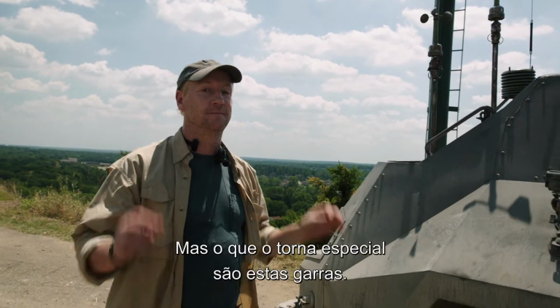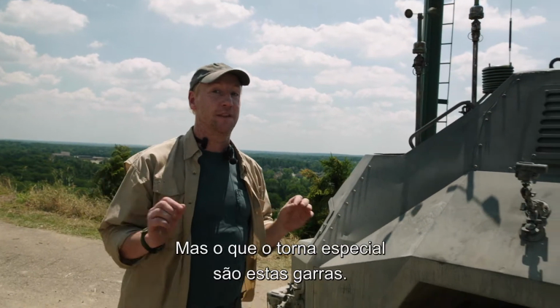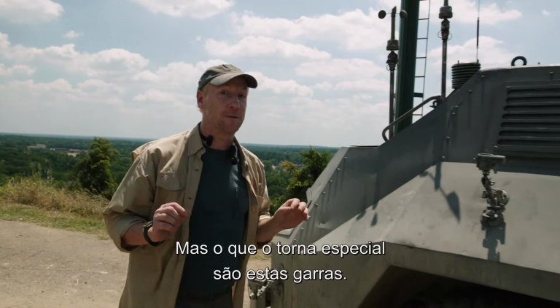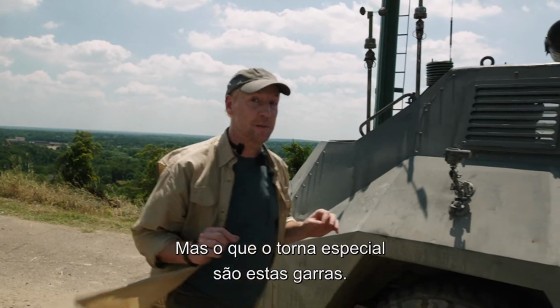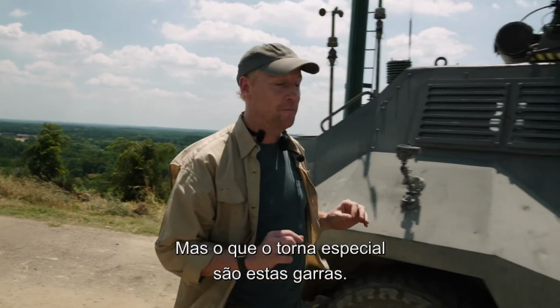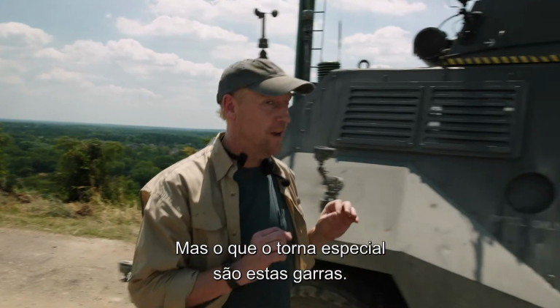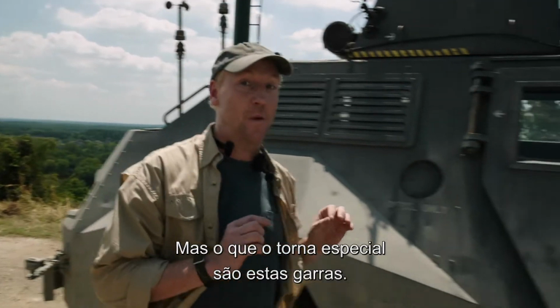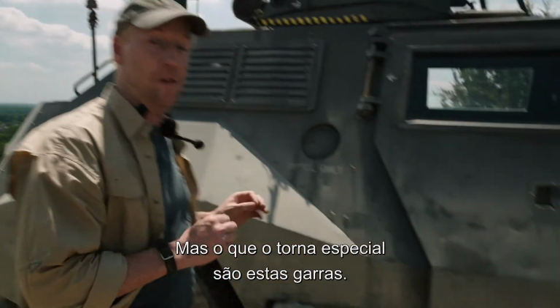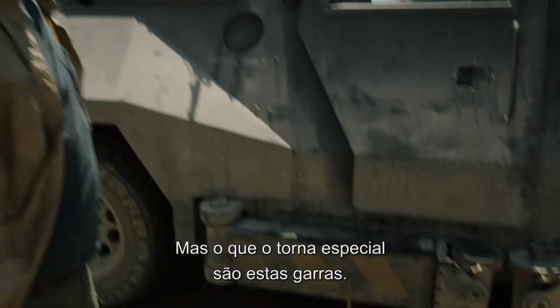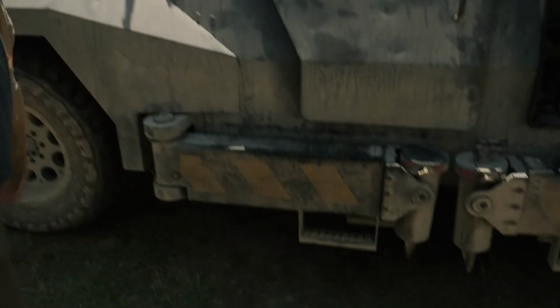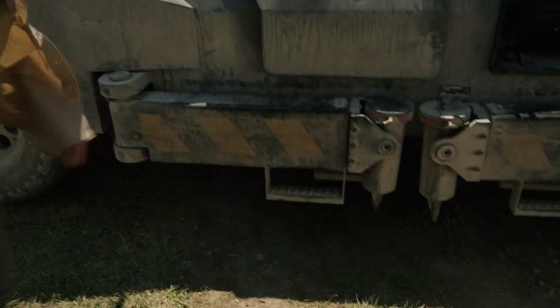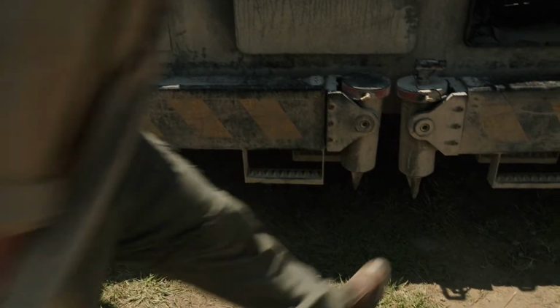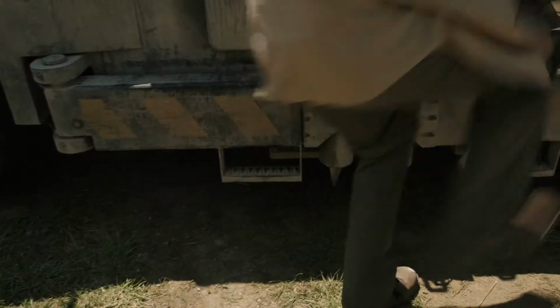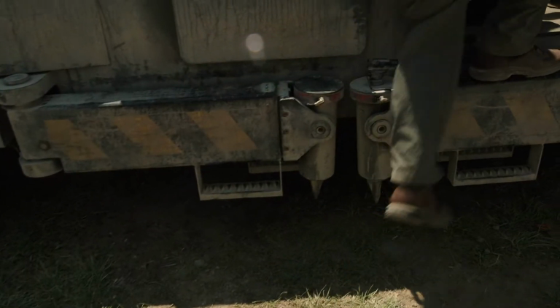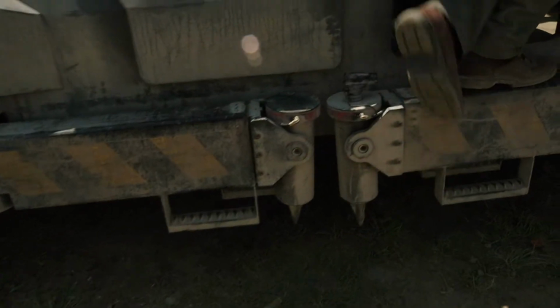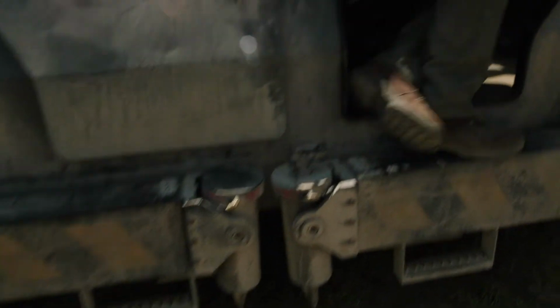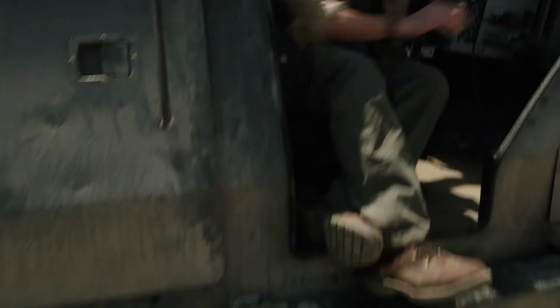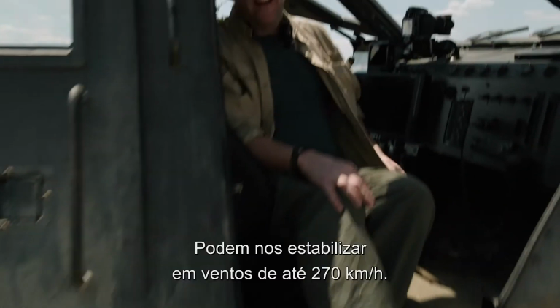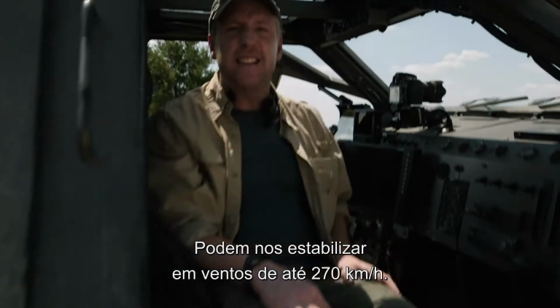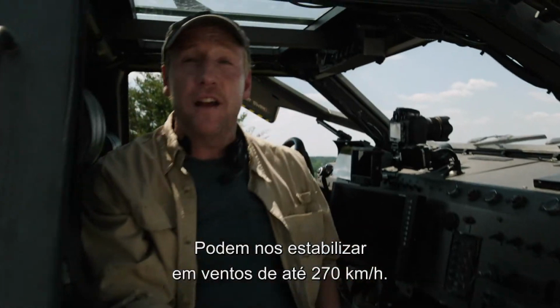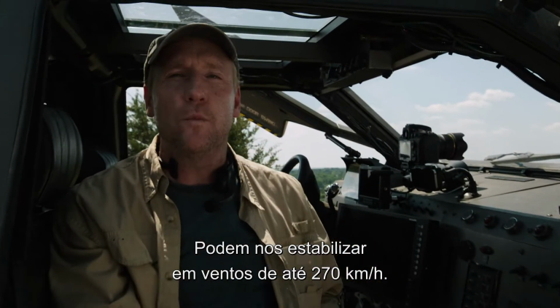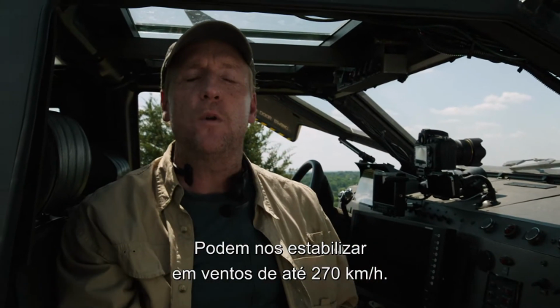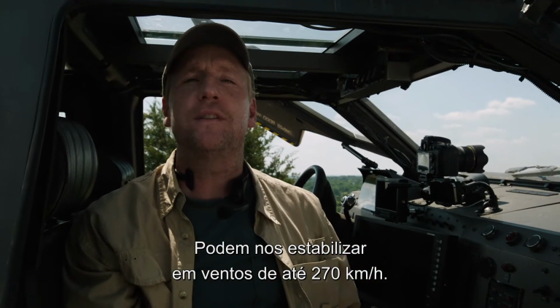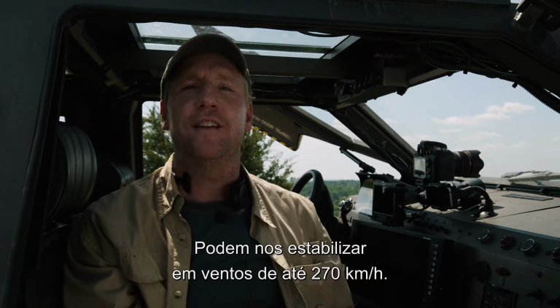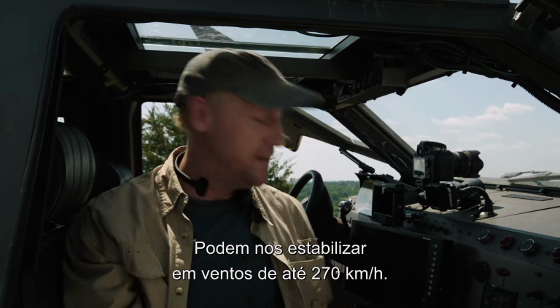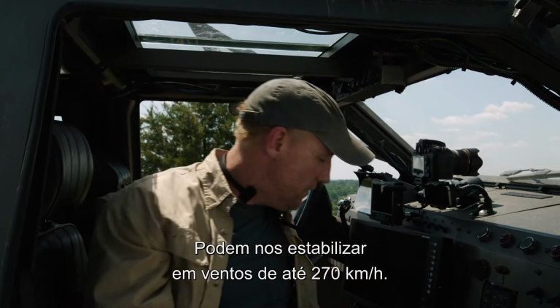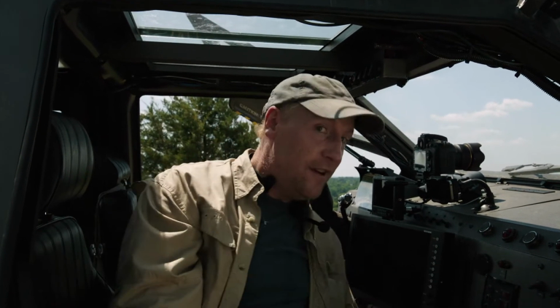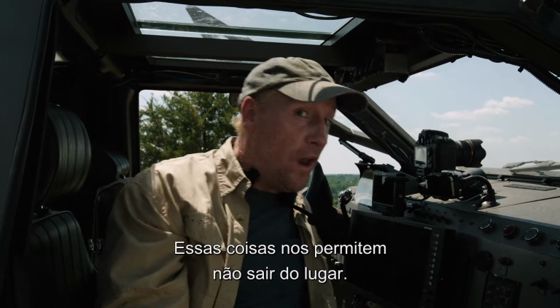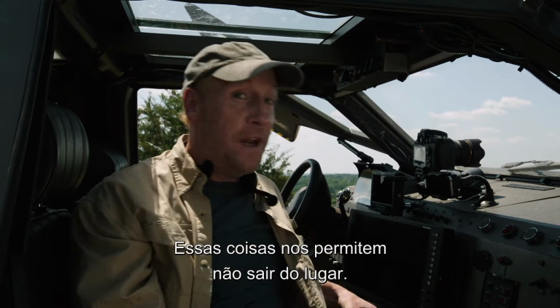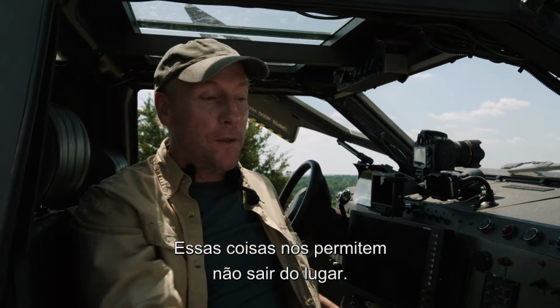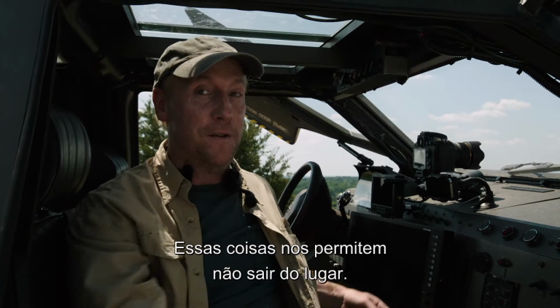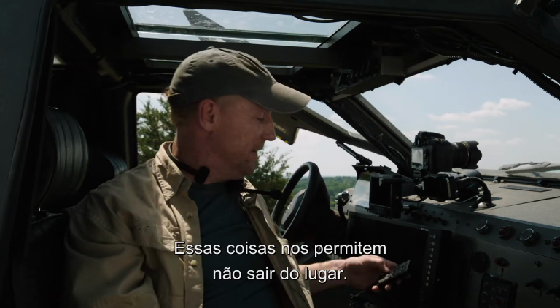But the thing that makes her really special are these grappling claws. They can stabilize us in winds up to 170 miles an hour. We're not going anywhere with those suckers dug in.